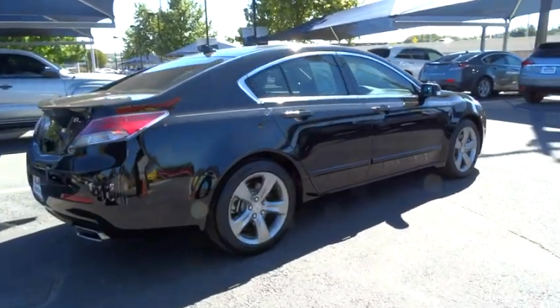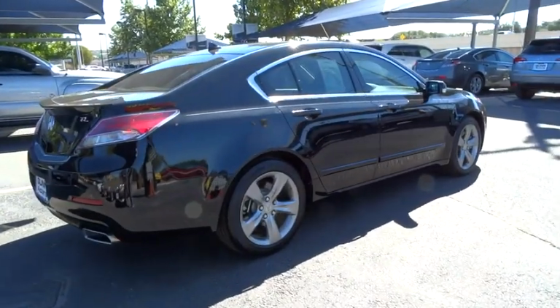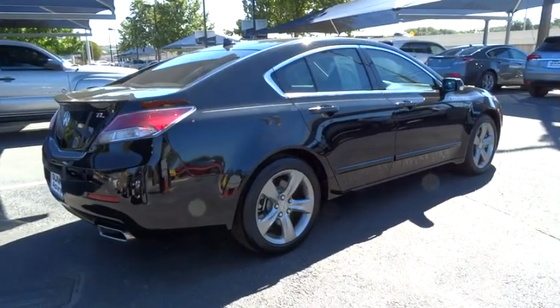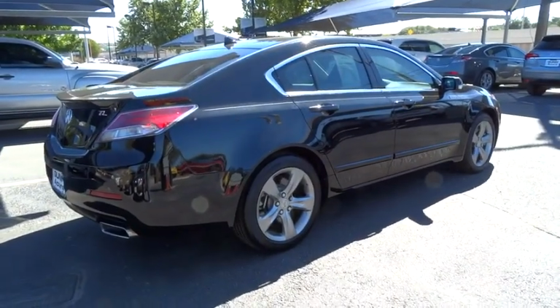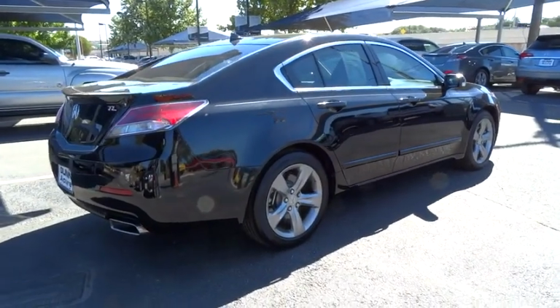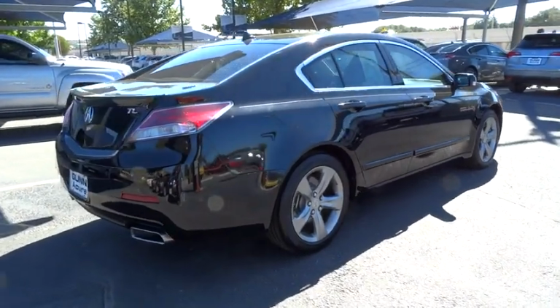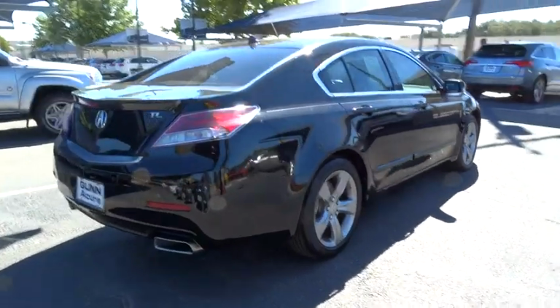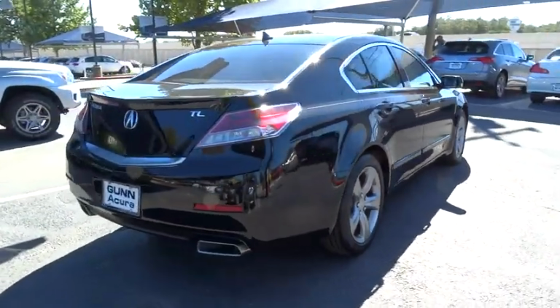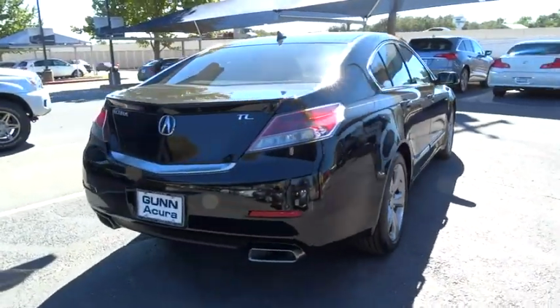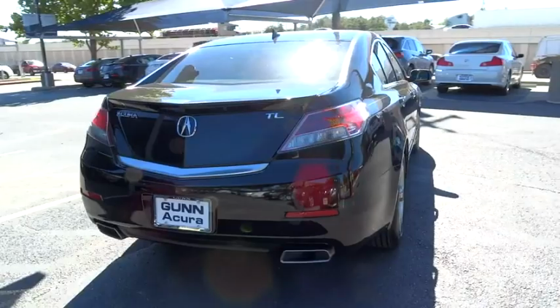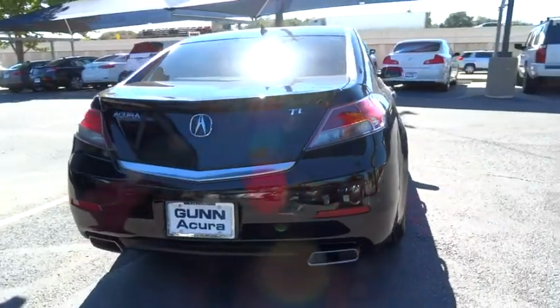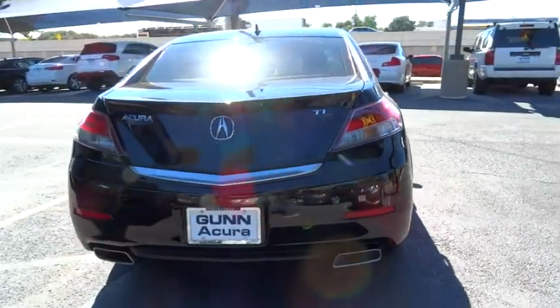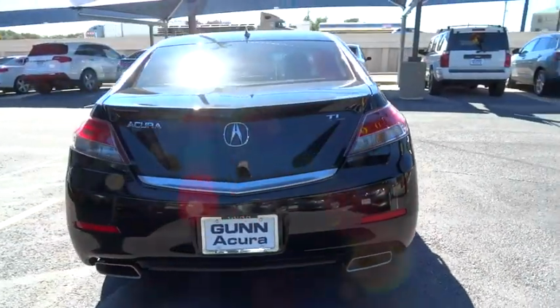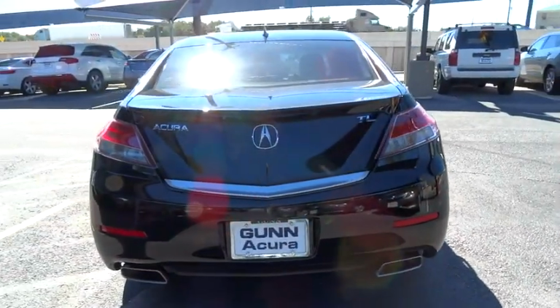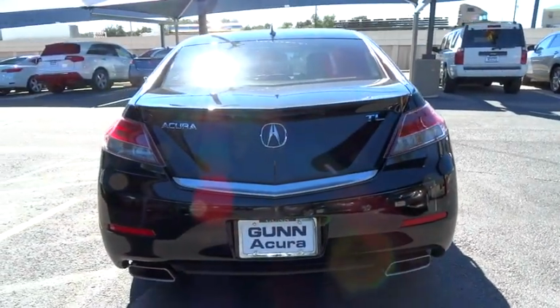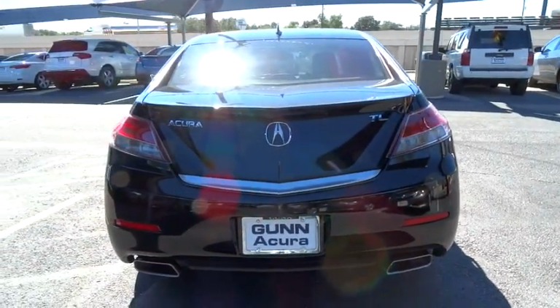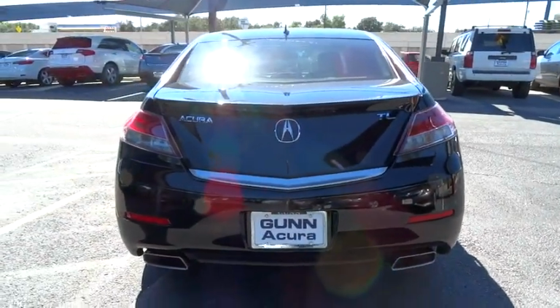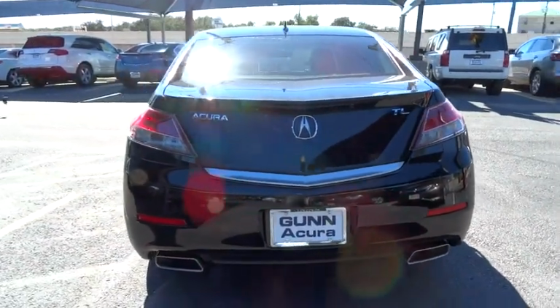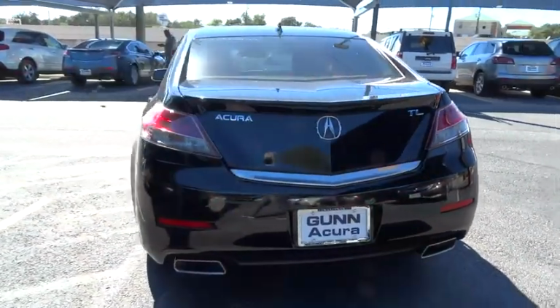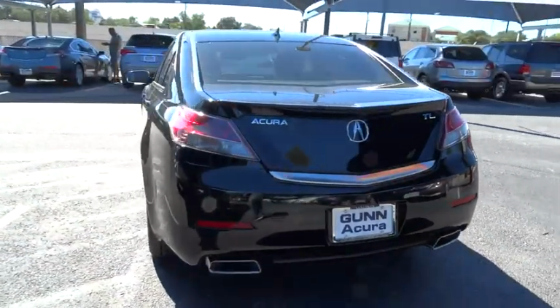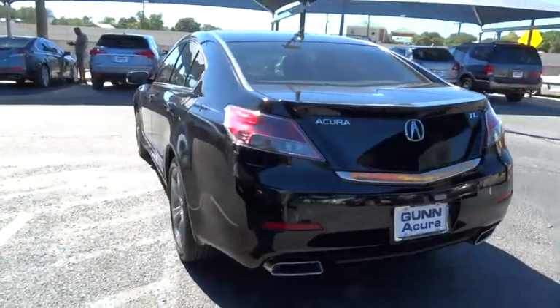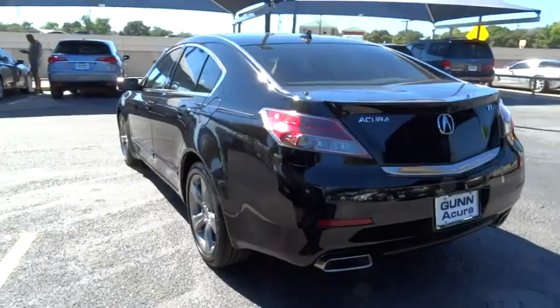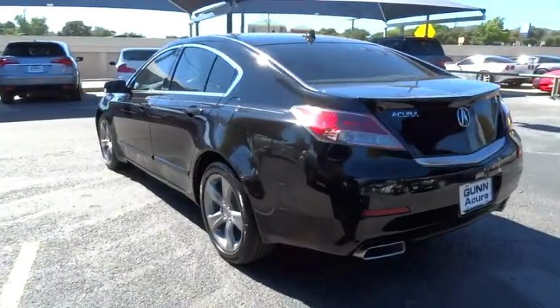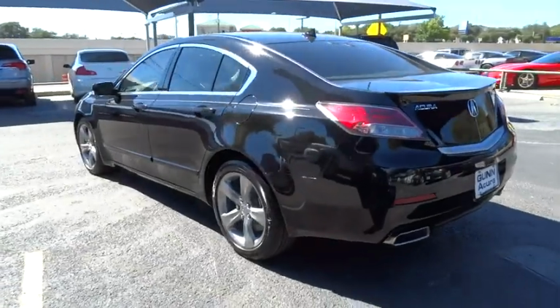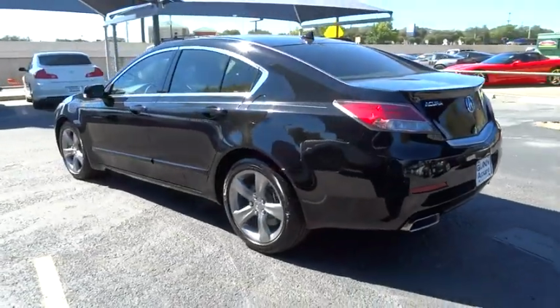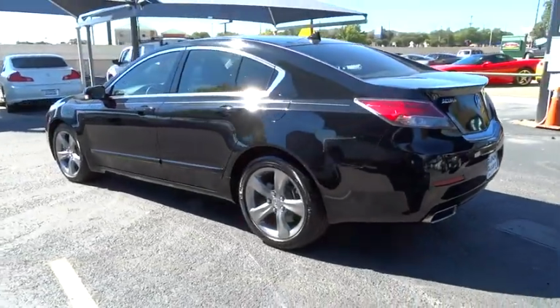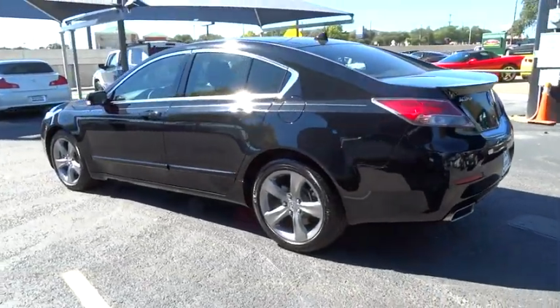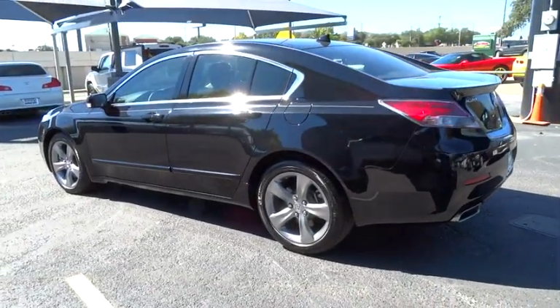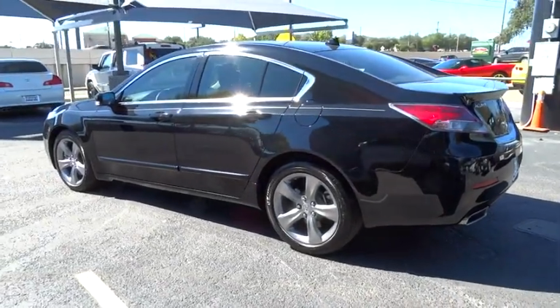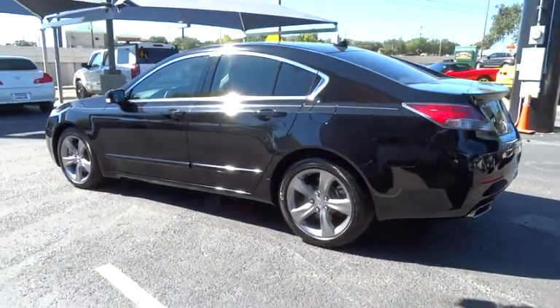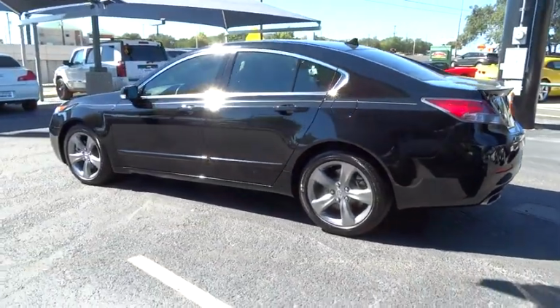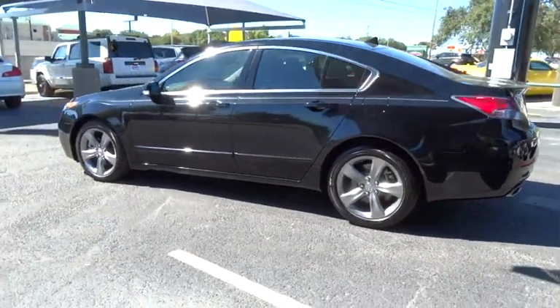Here are some of this vehicle's great options: stability control, anti-lock braking system, traction control, navigation system, steering wheel audio control, power passenger seat, power steering, and adjustable steering wheel.